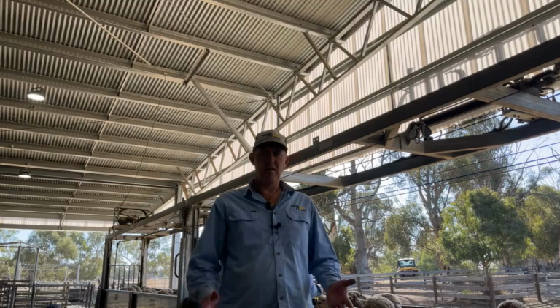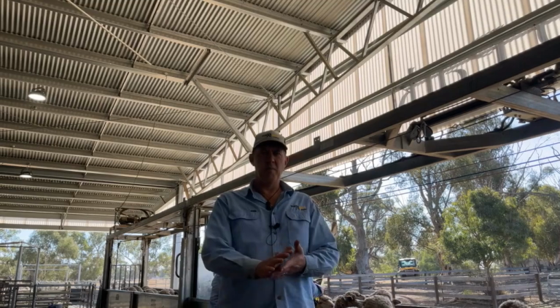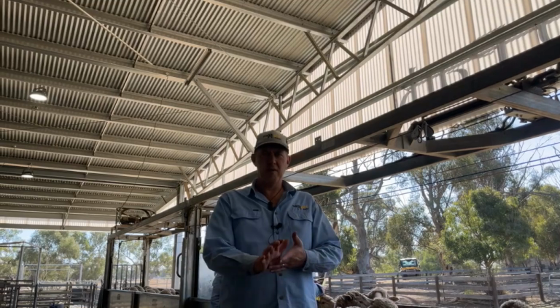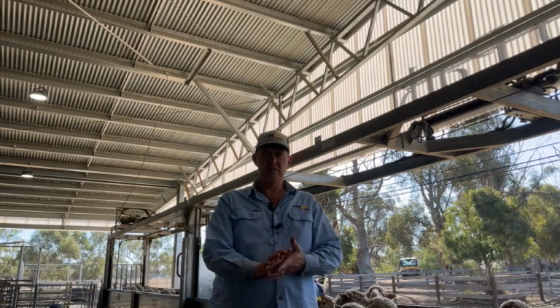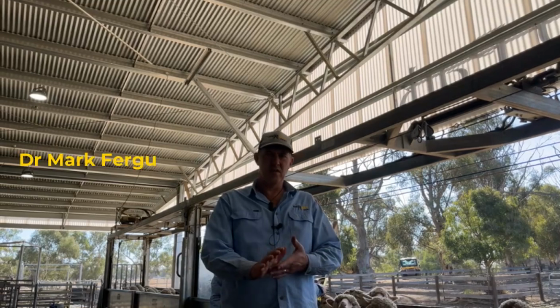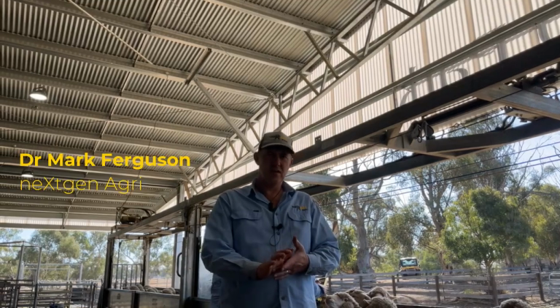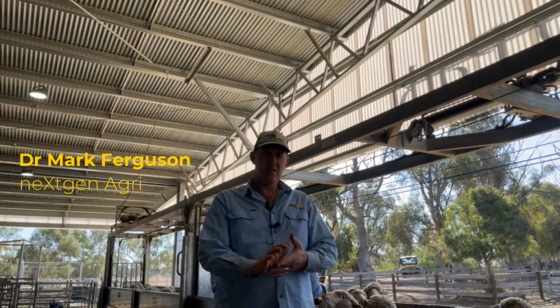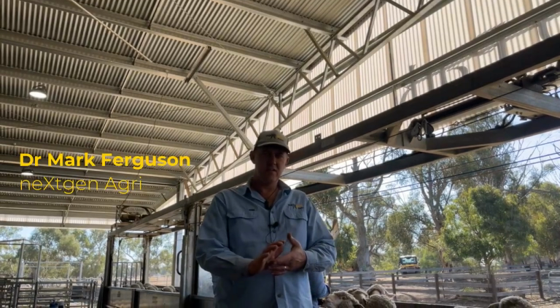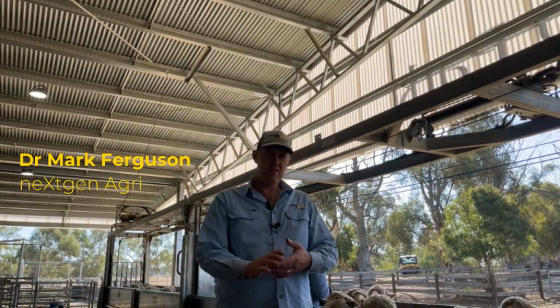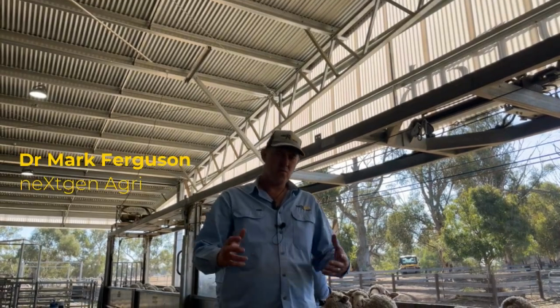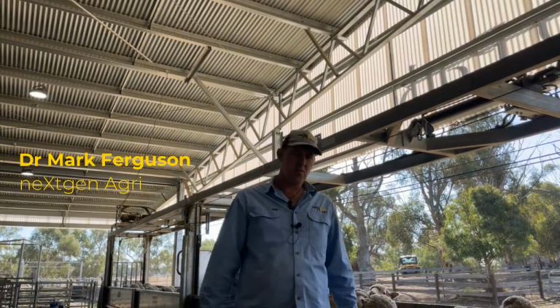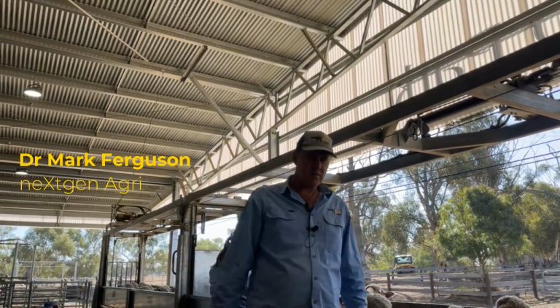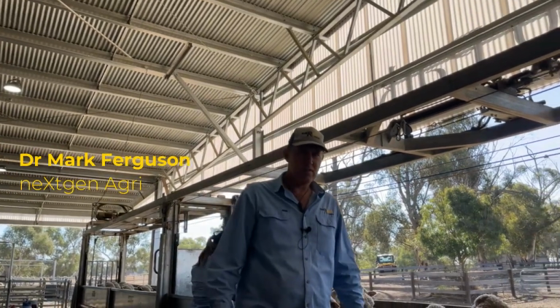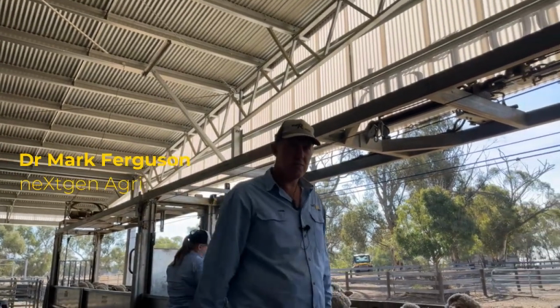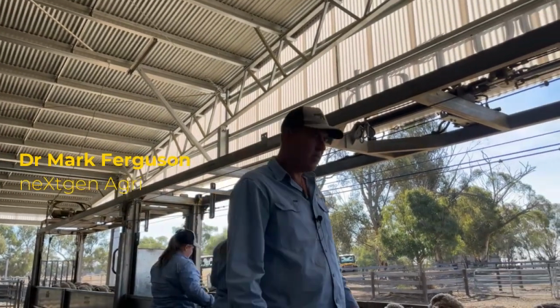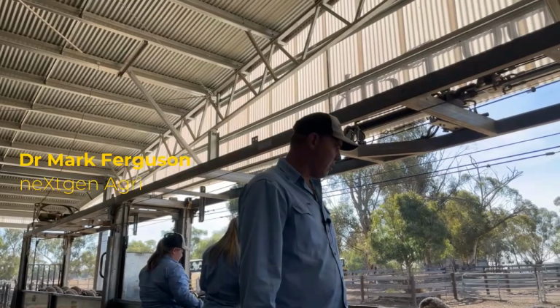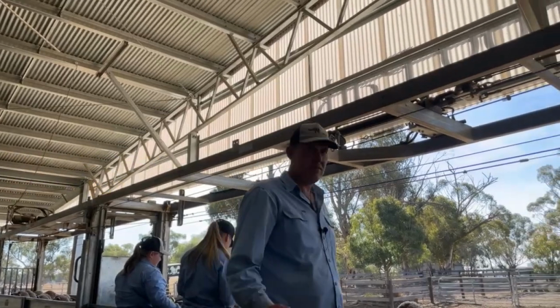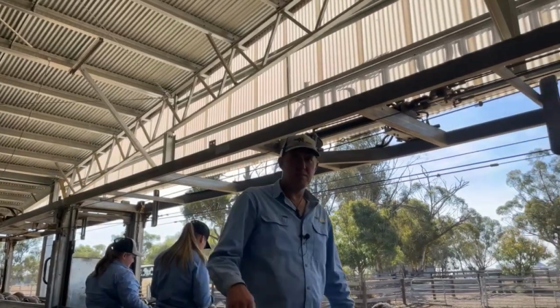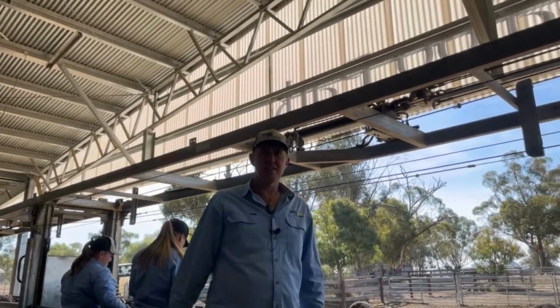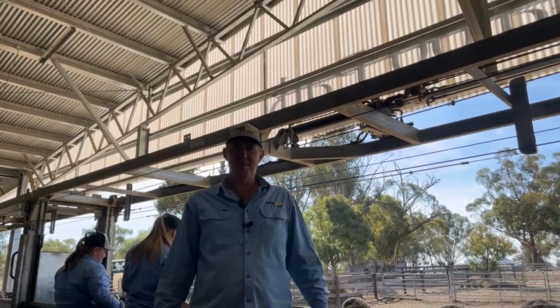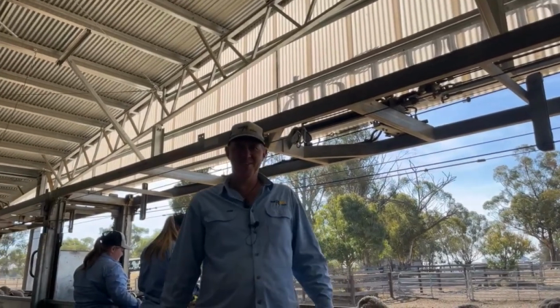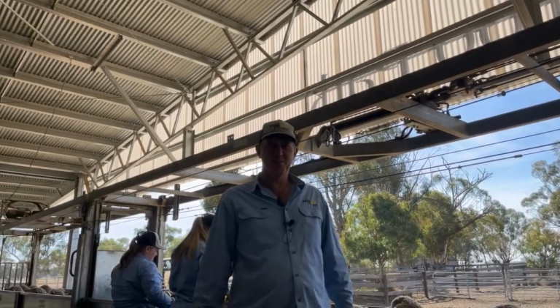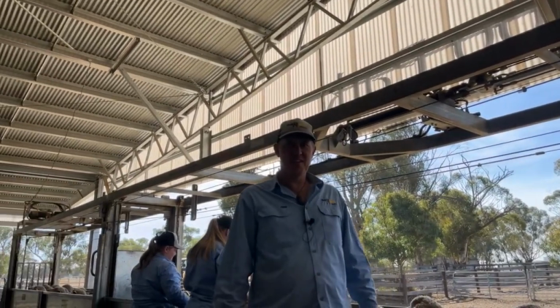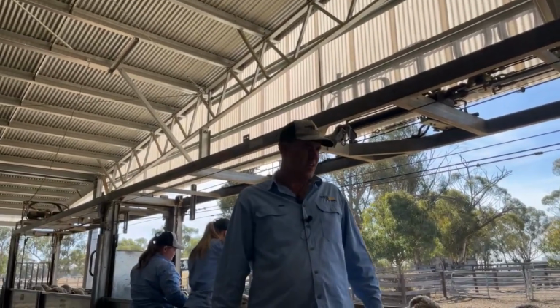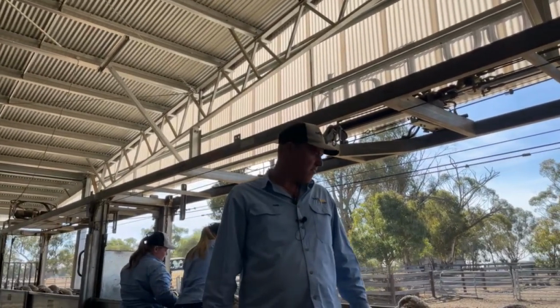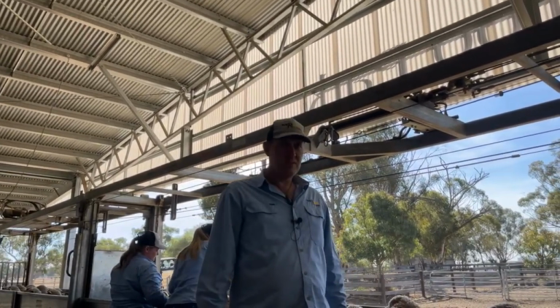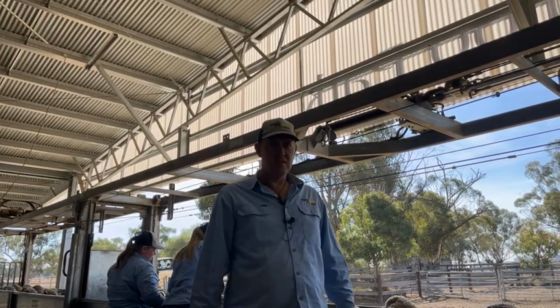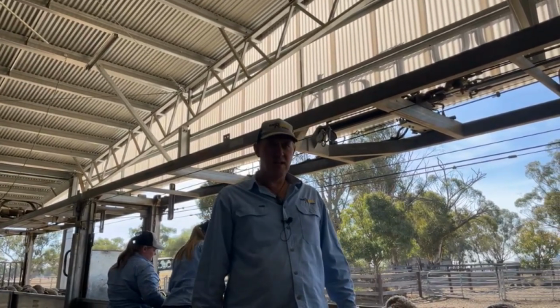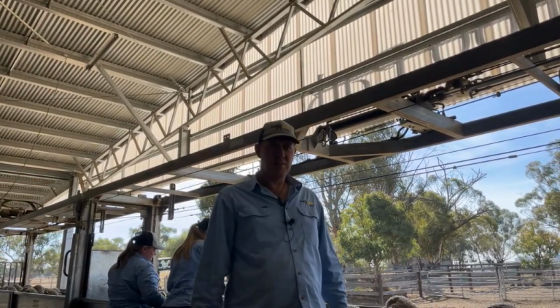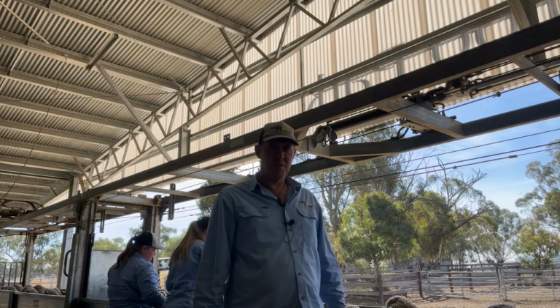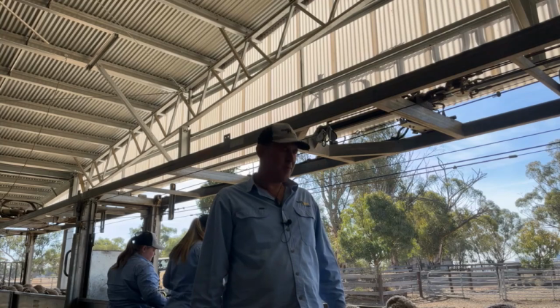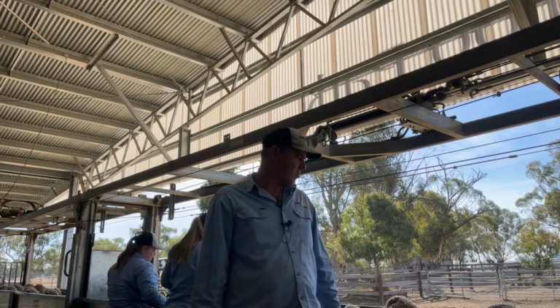Right here at Walu Park, we're scoring the wool characteristics of these sheep today. Well, the ladies behind me are. We've got Georgia and Phoebe scoring today. I've been doing a little bit, but mainly watching.